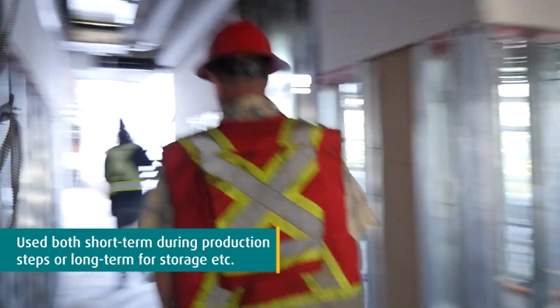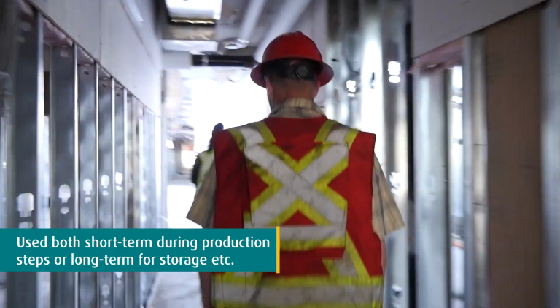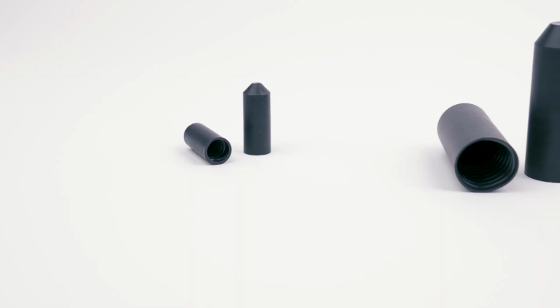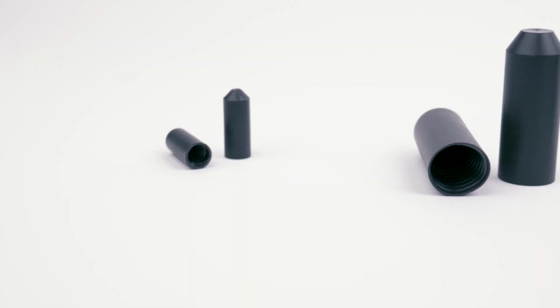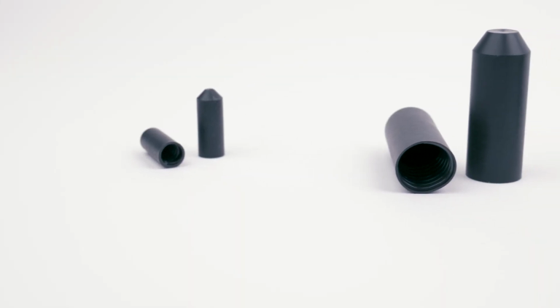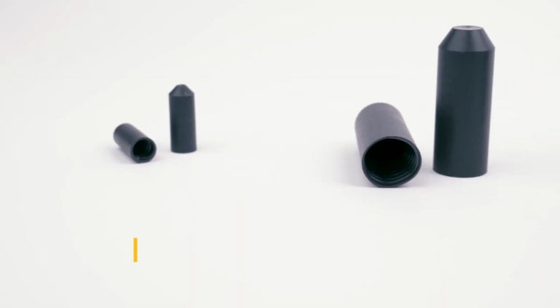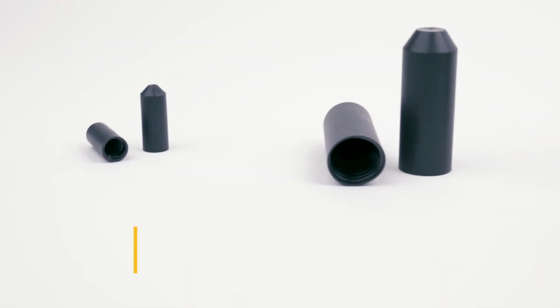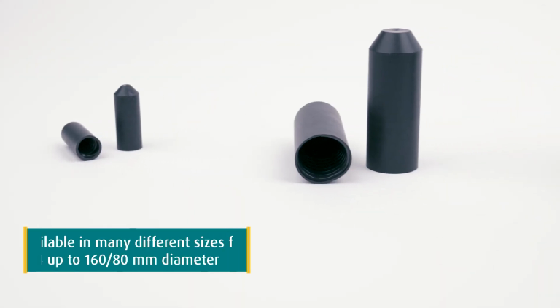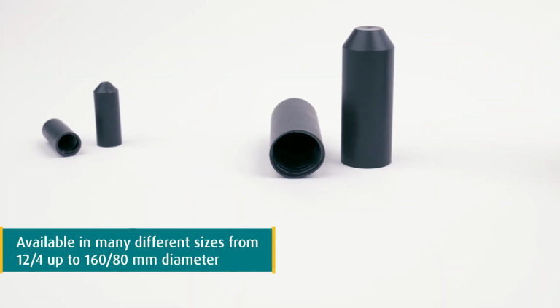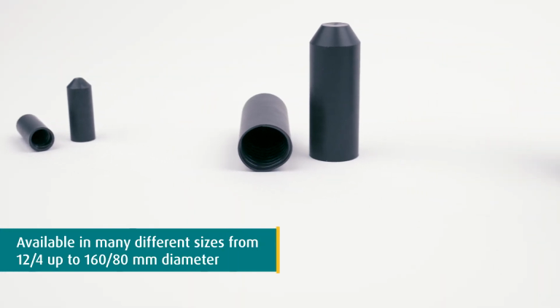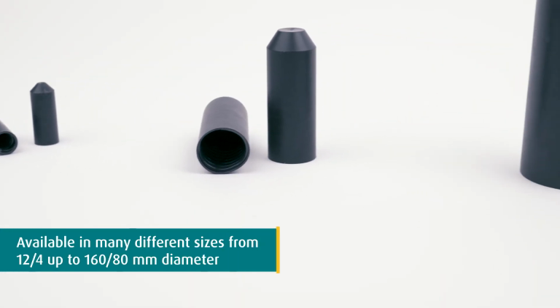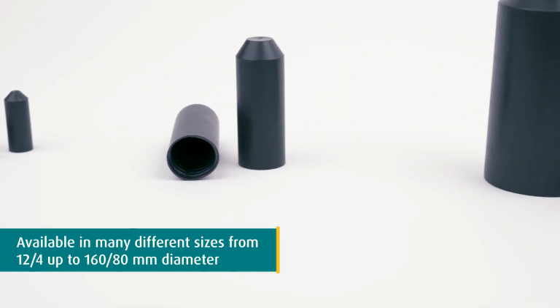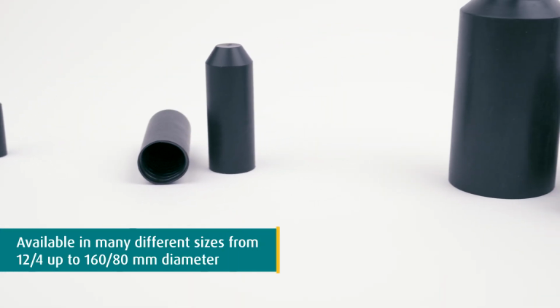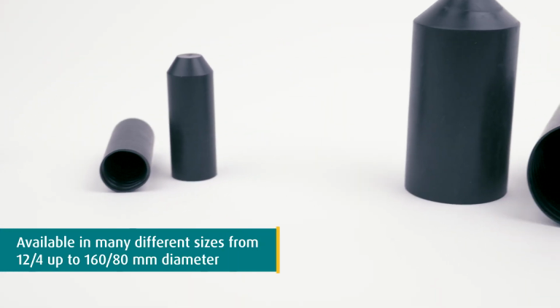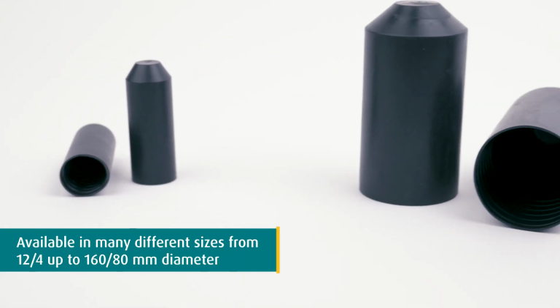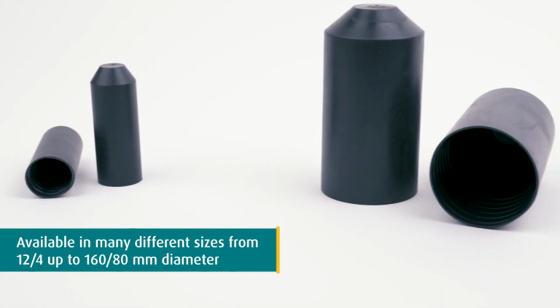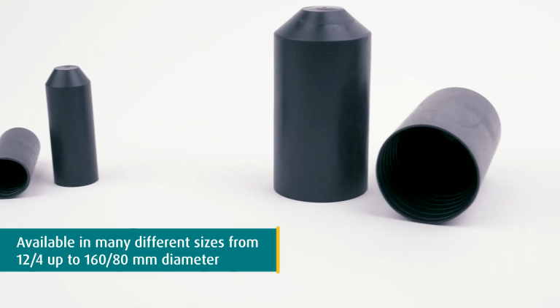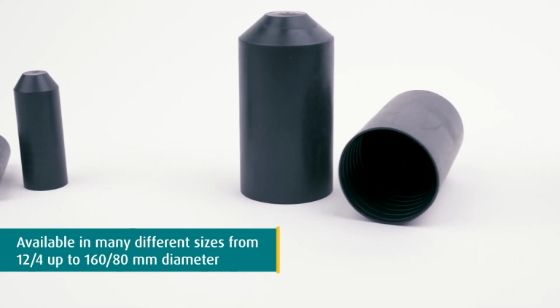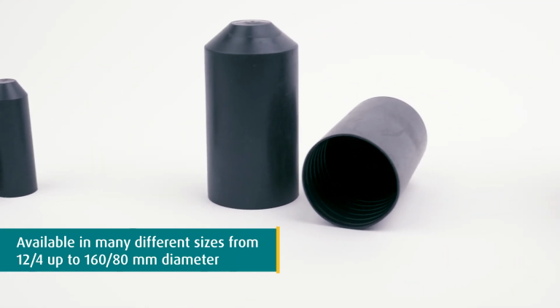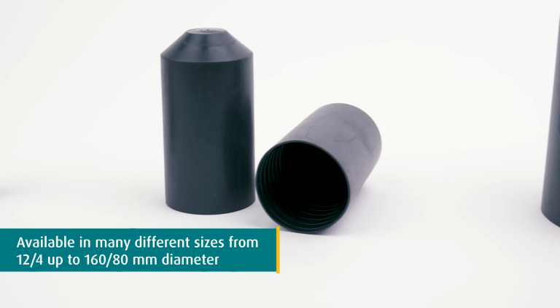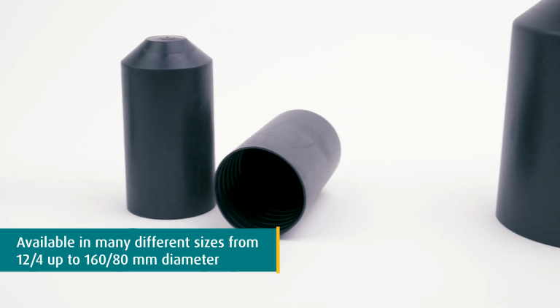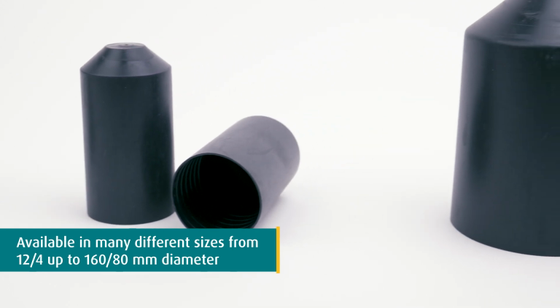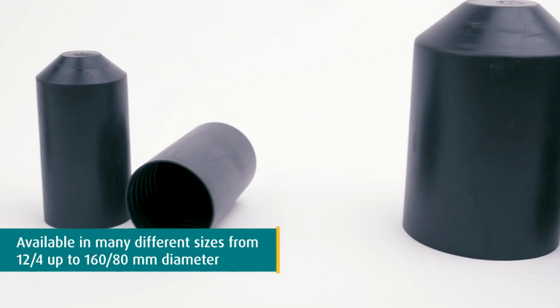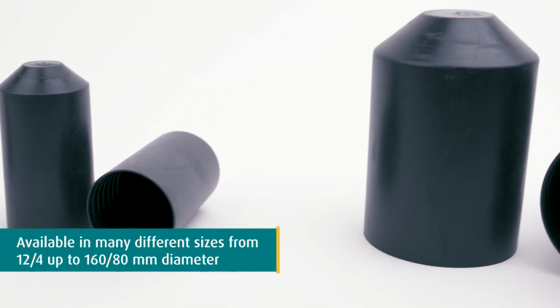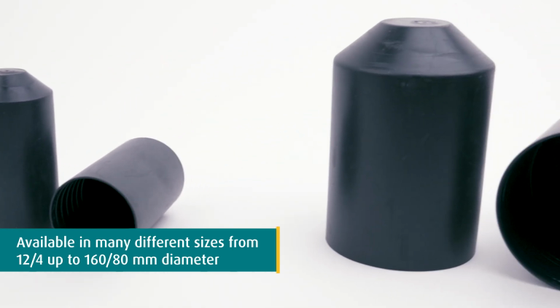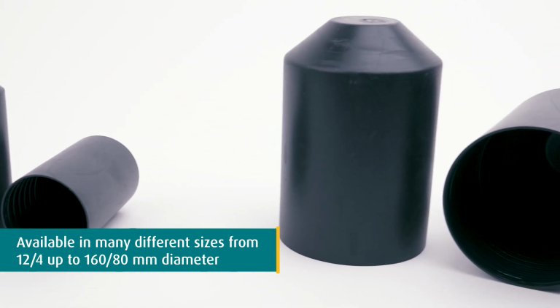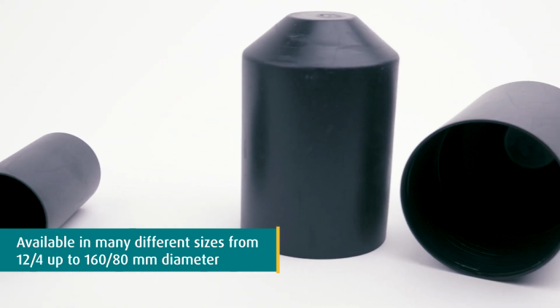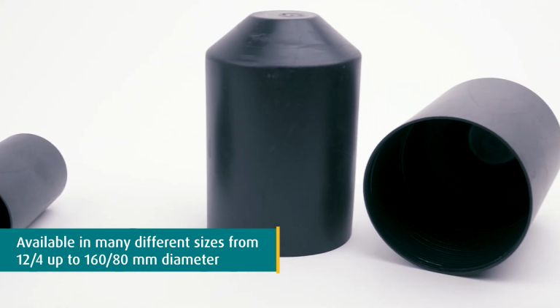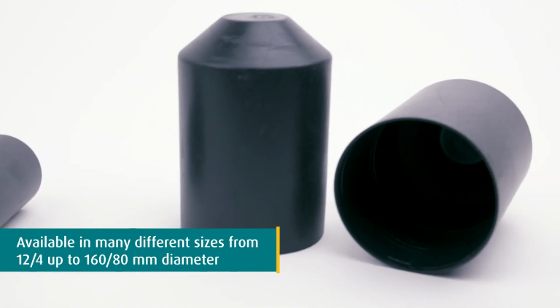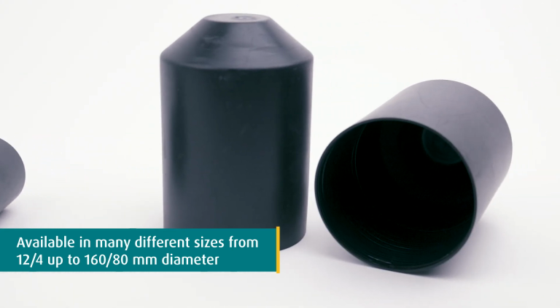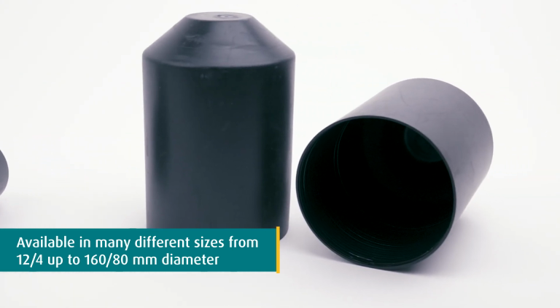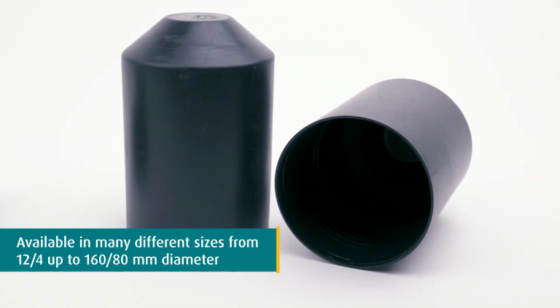The end caps are available in many different sizes, with an inner diameter from 12 mm to 4 mm, up to 160 mm to 80 mm.